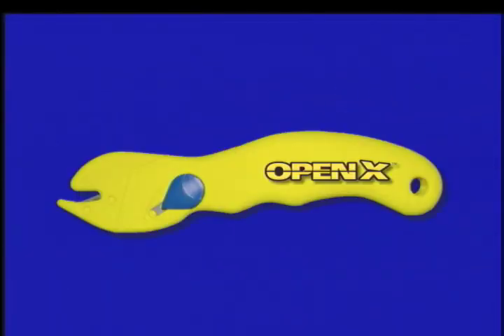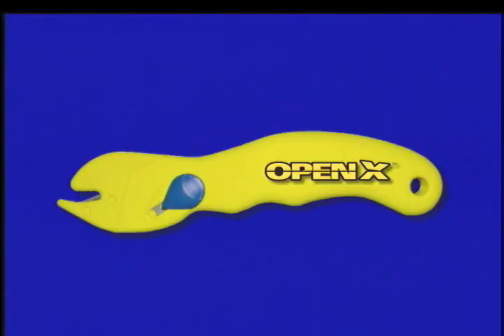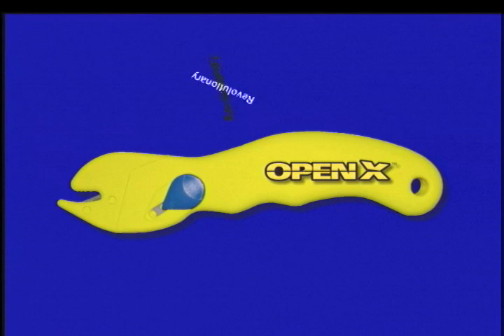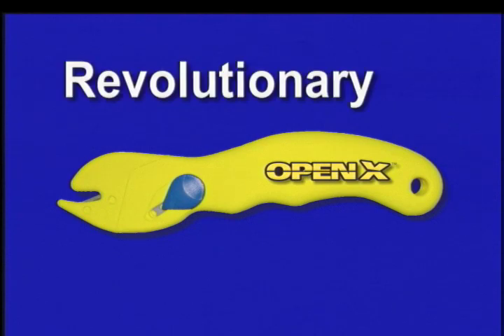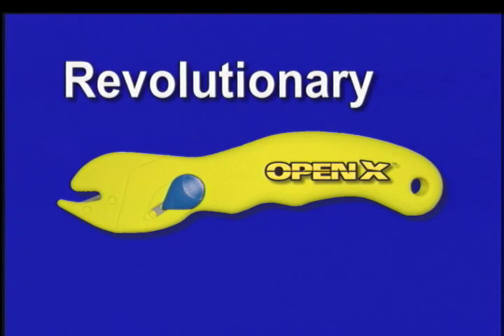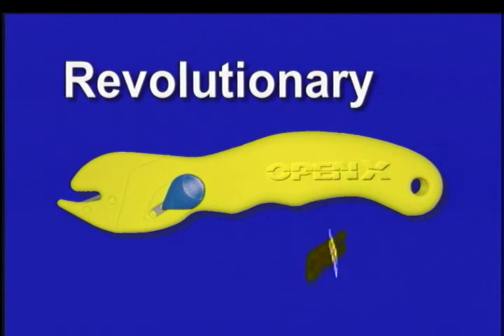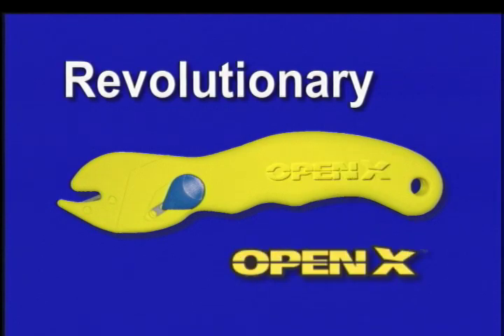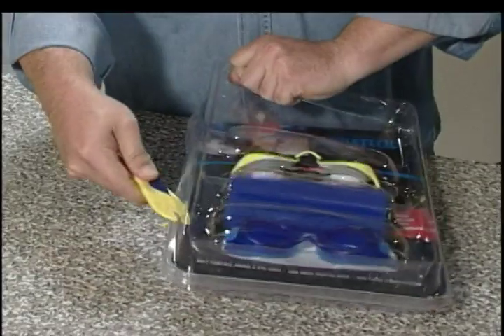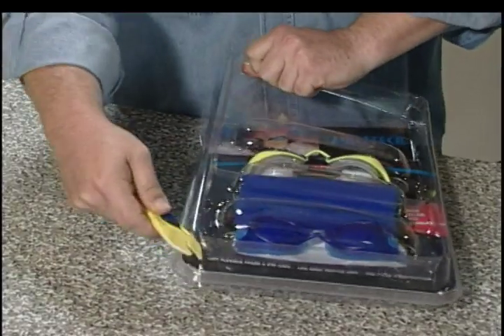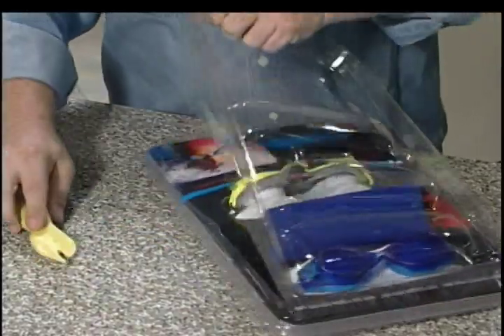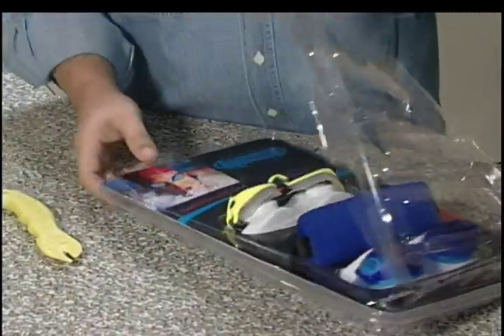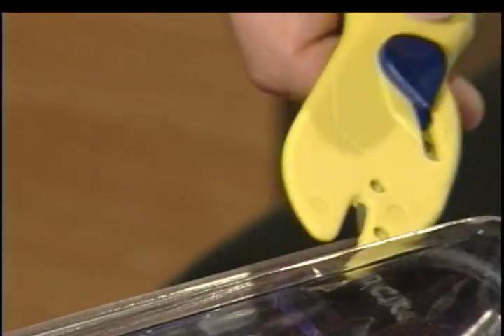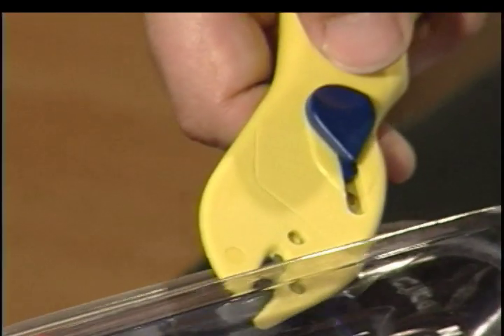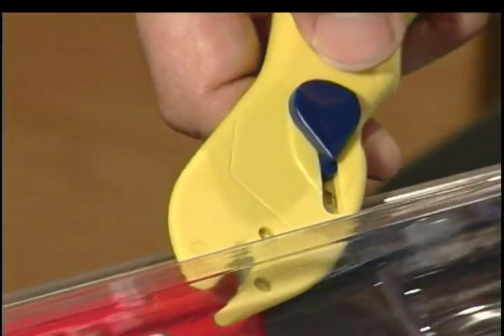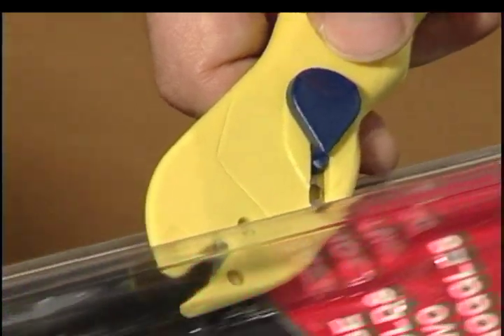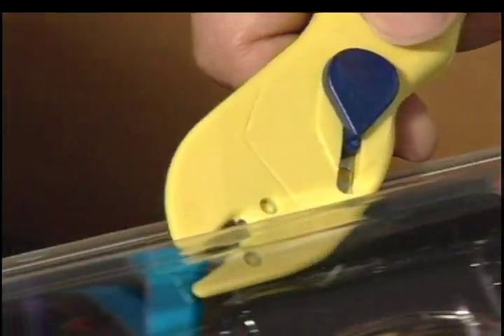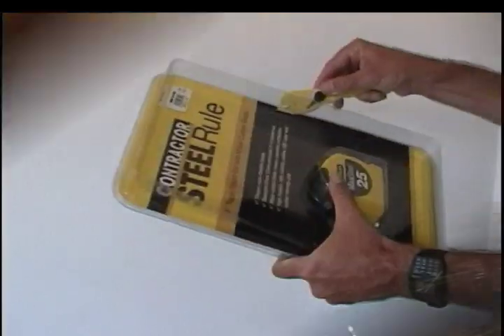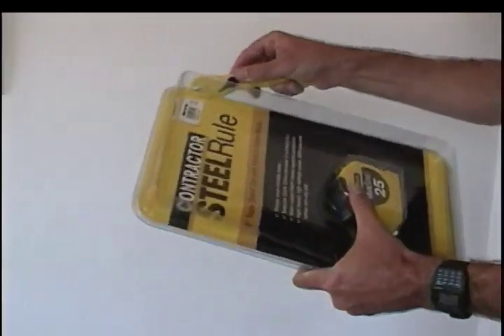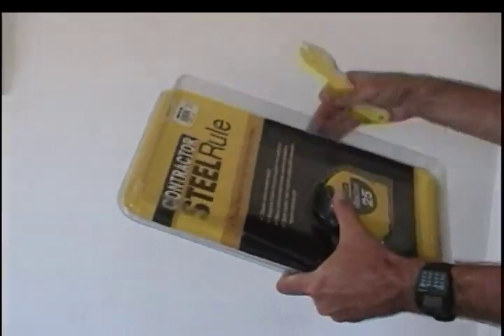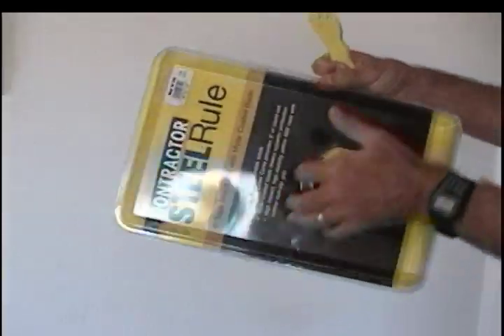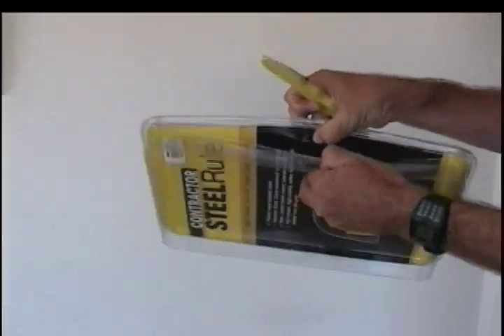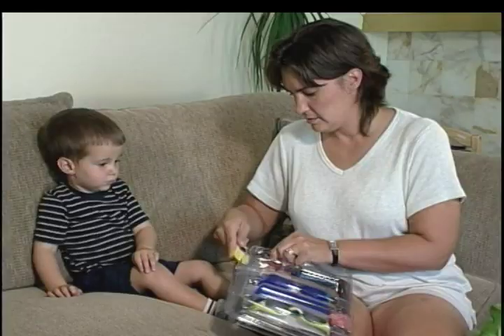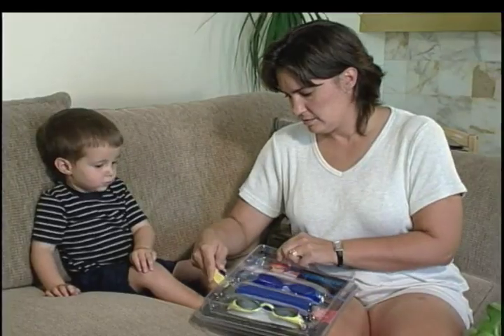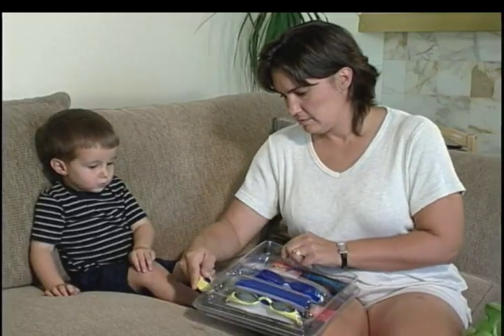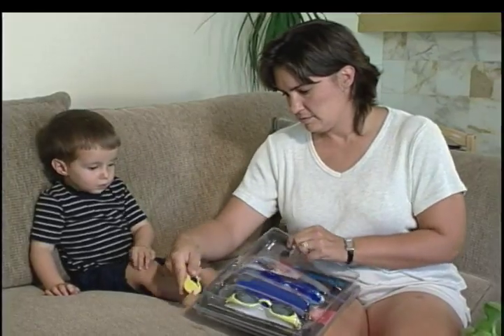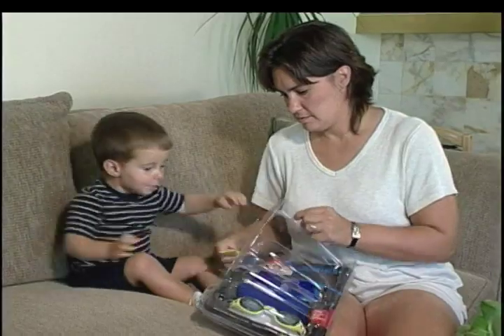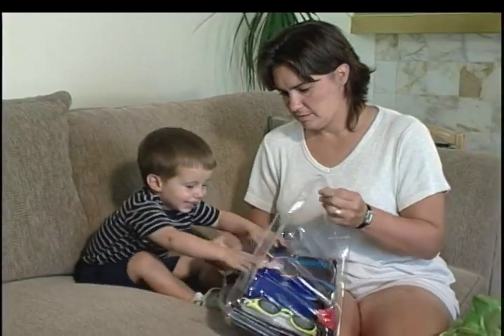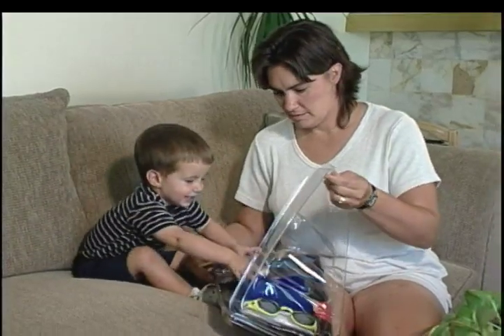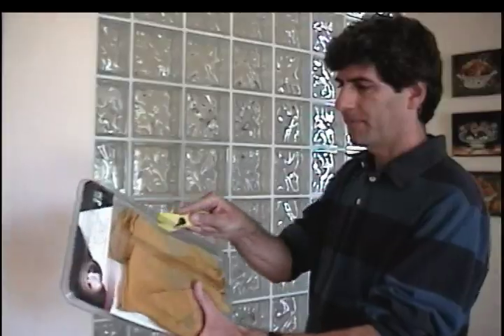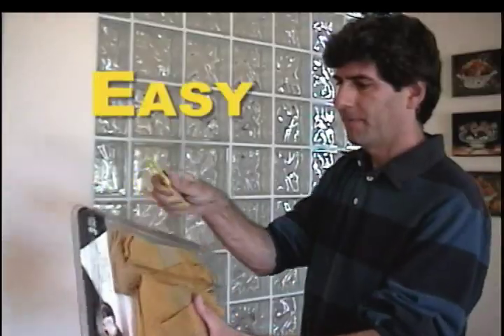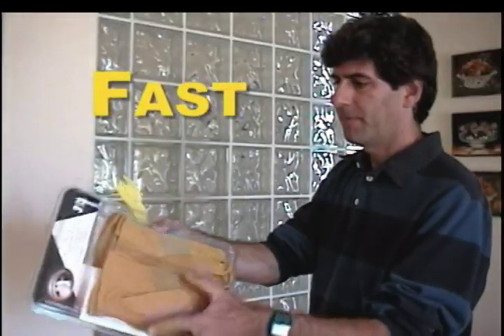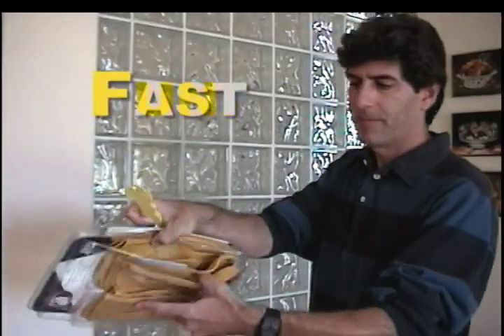Then it's time you start using the revolutionary OpenX. It makes opening packages a snap. Use OpenX to easily open most any package, even those impossible plastic packages. Simply push and slide to get inside. OpenX makes opening packages easy, safe, fast, and fun.